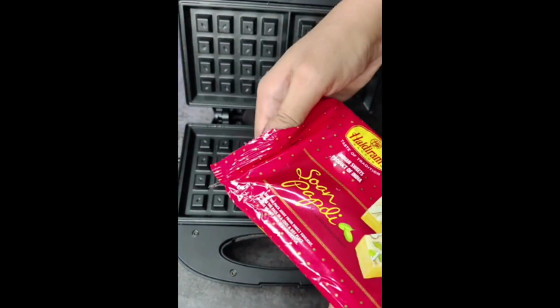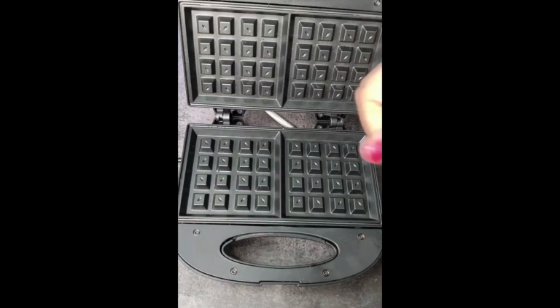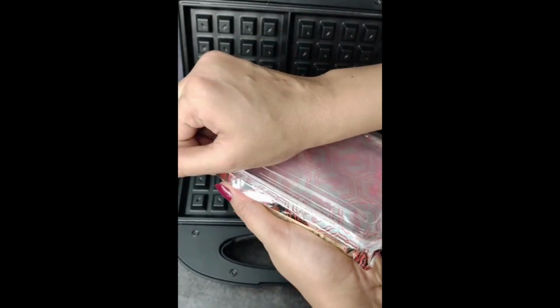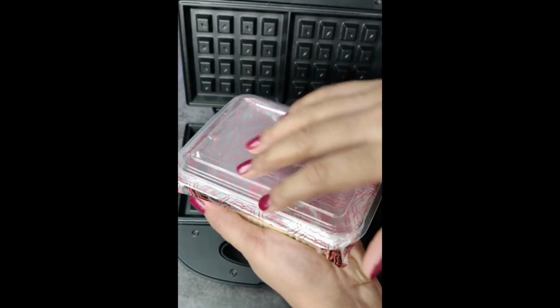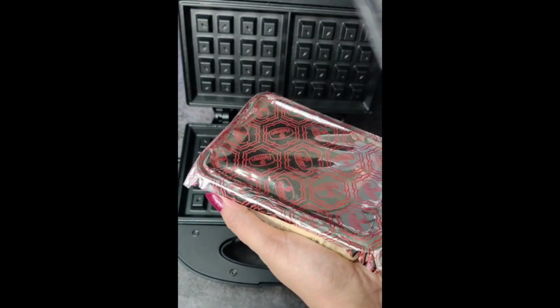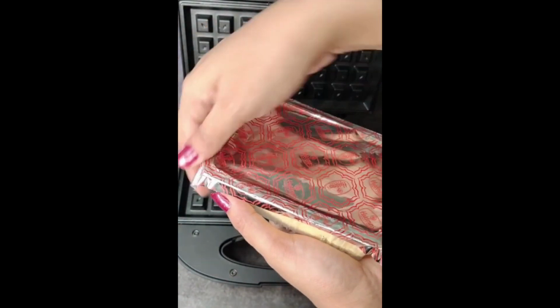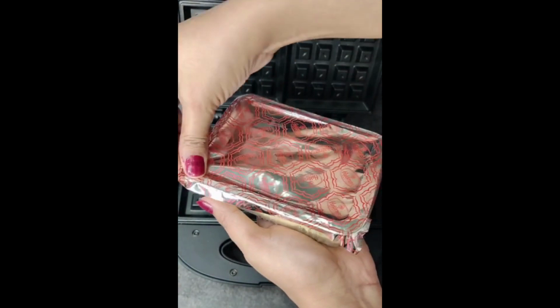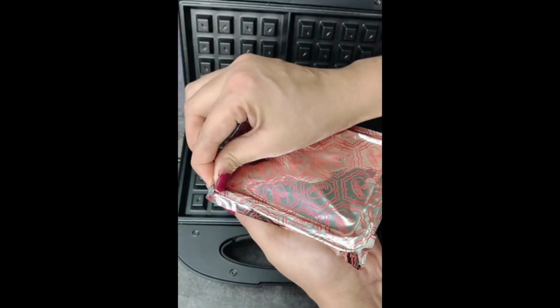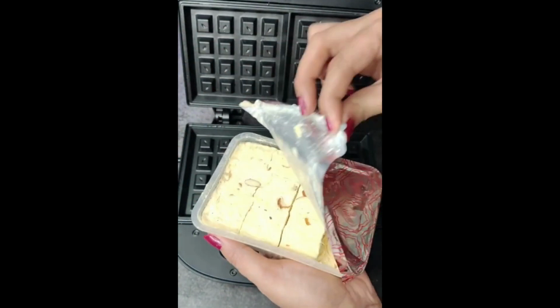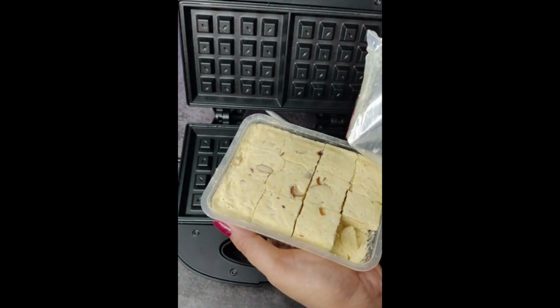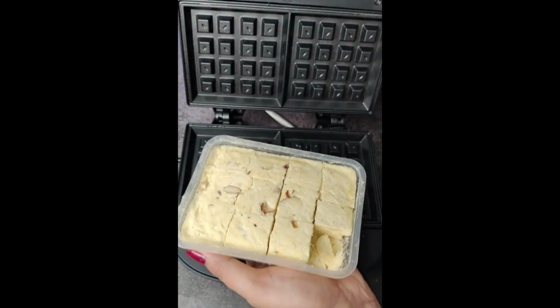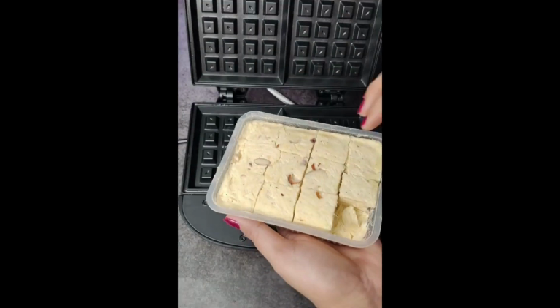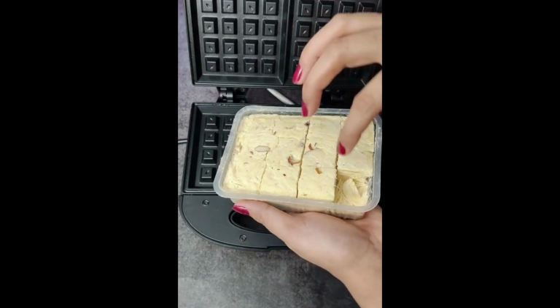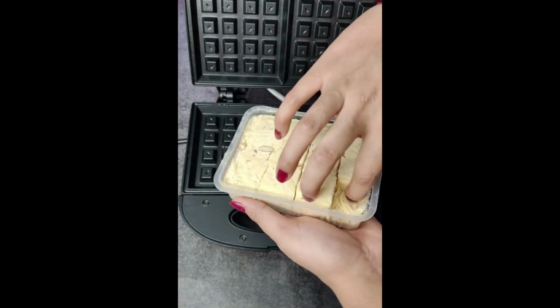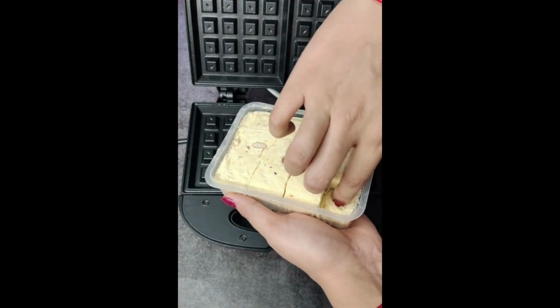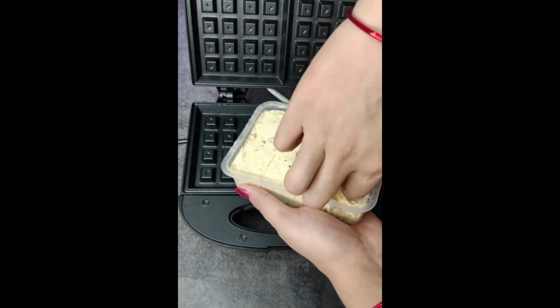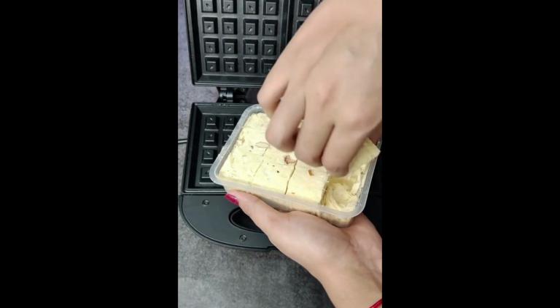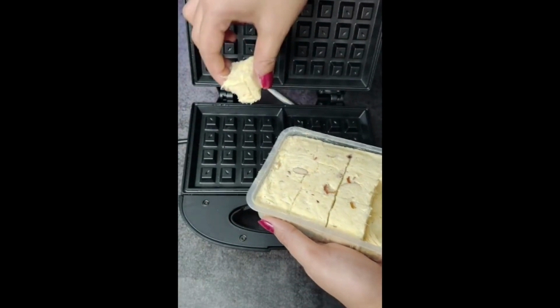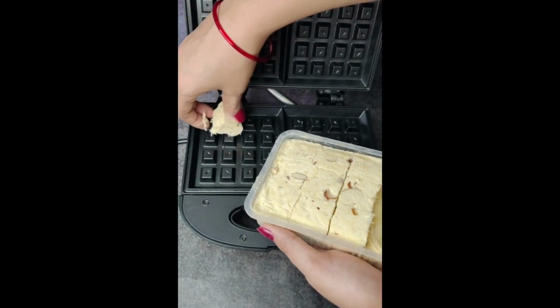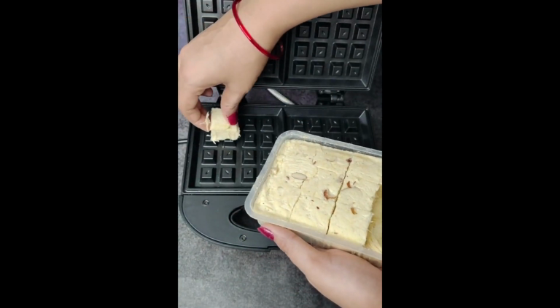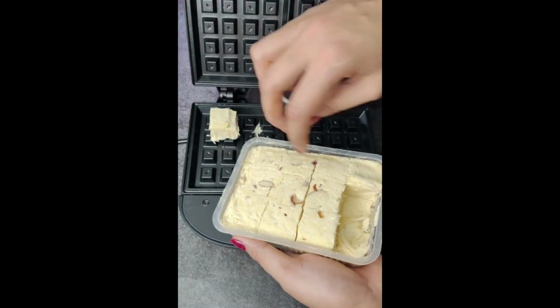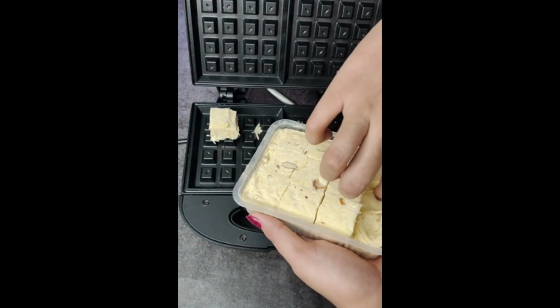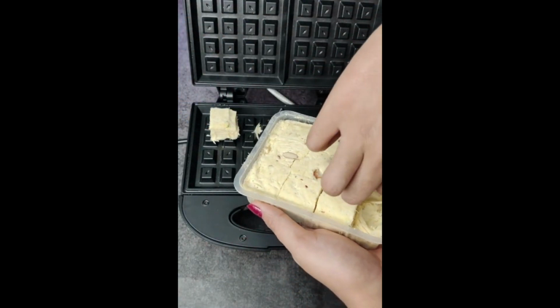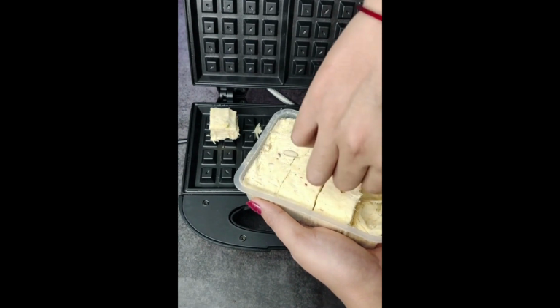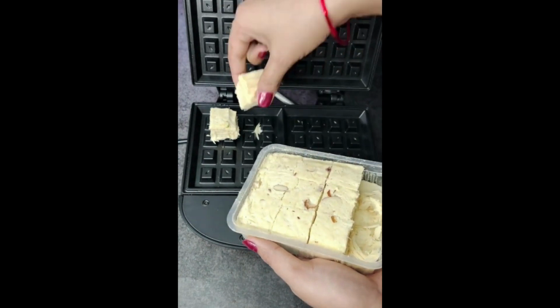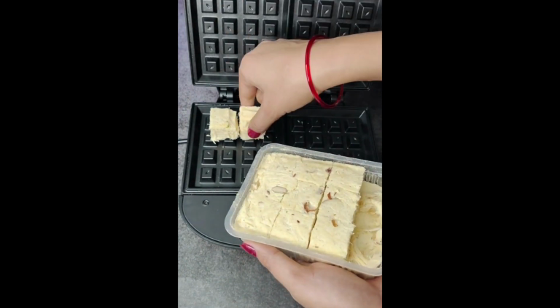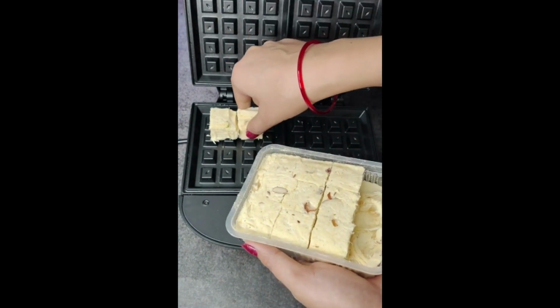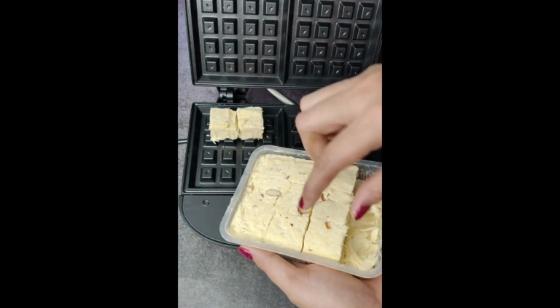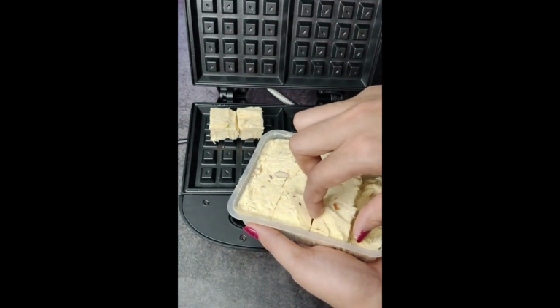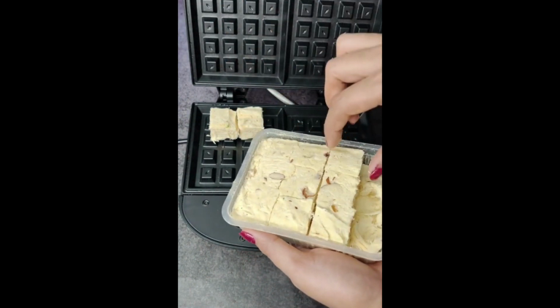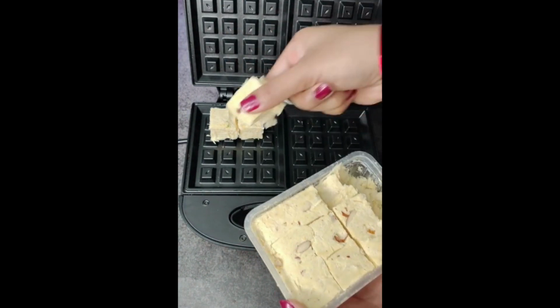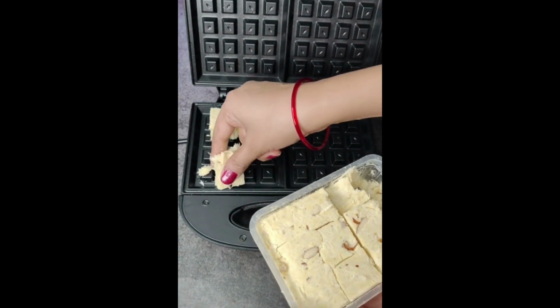So today I am going to make the waffles of the waffles. It is something you can do at home. I am going to tell you the first tip, and if you can't give it to anyone, you can still make it yourself.